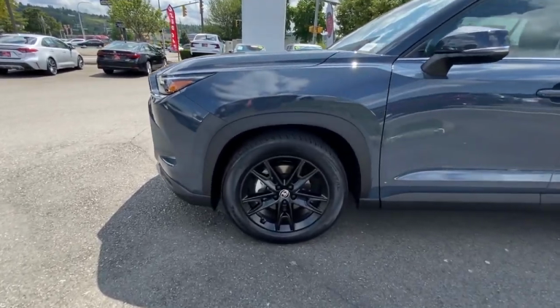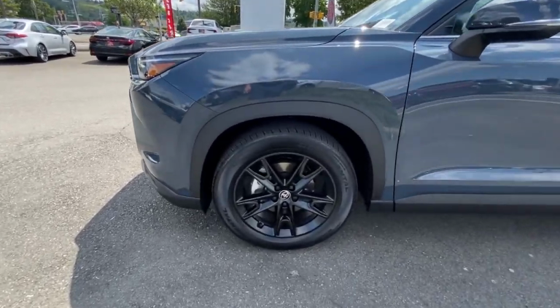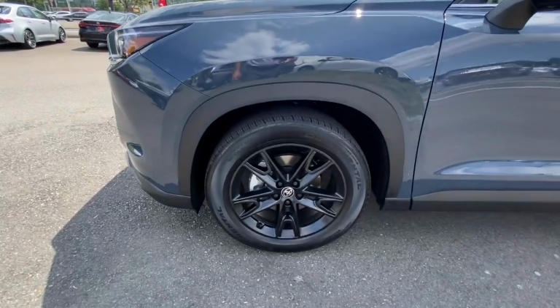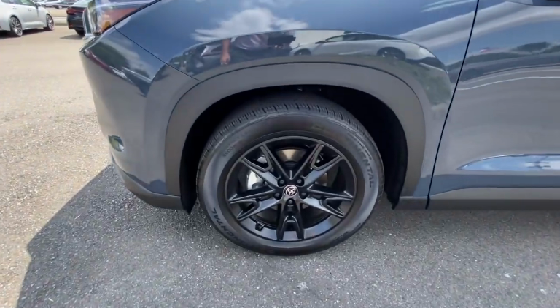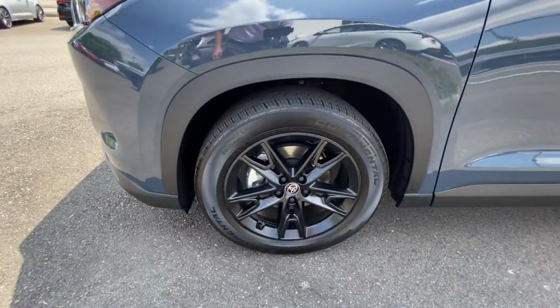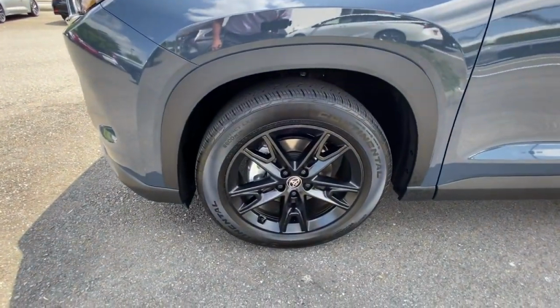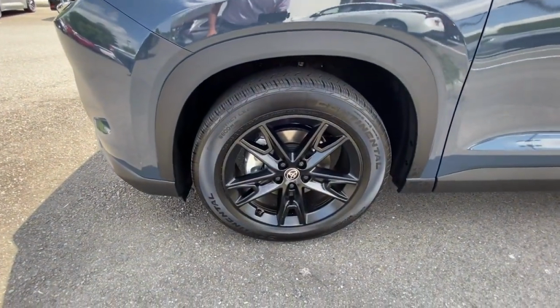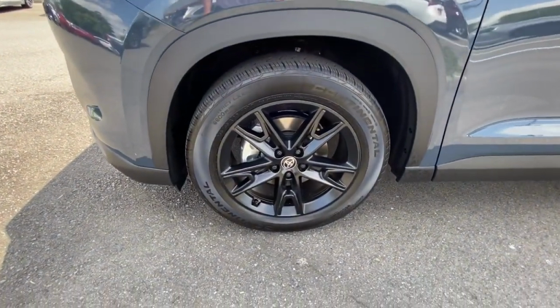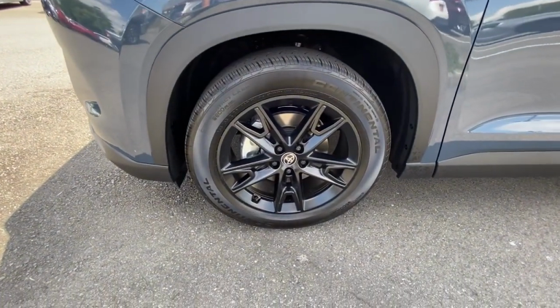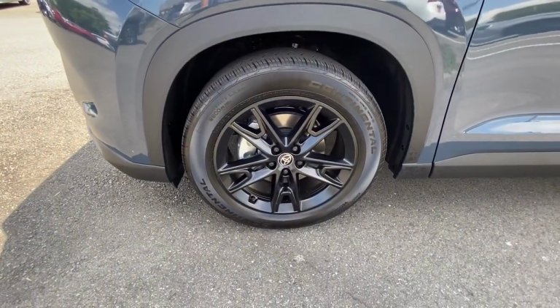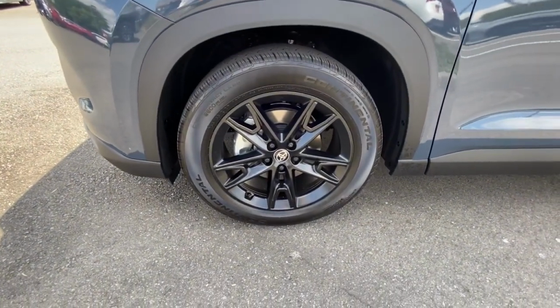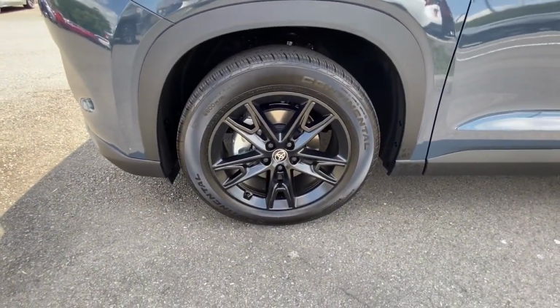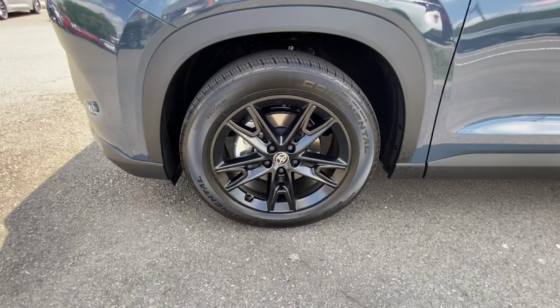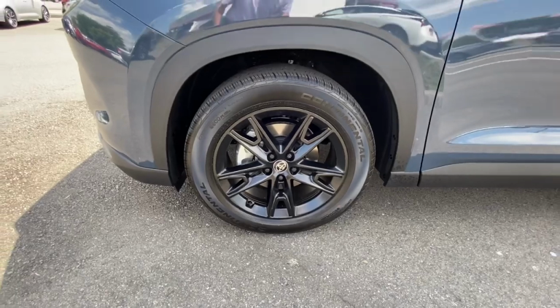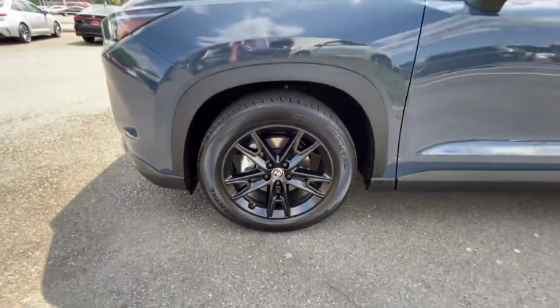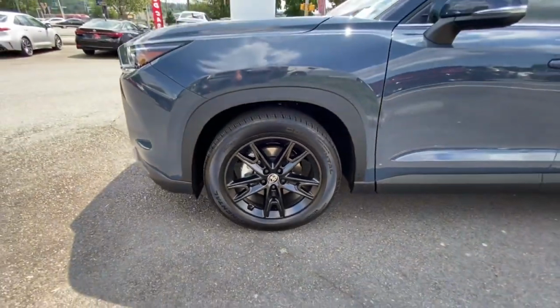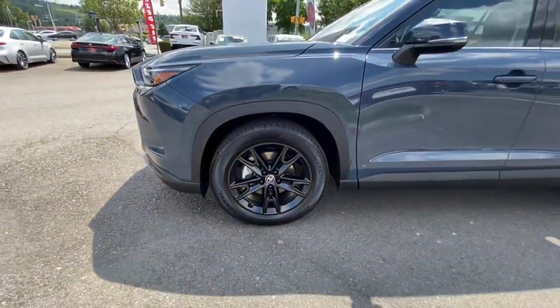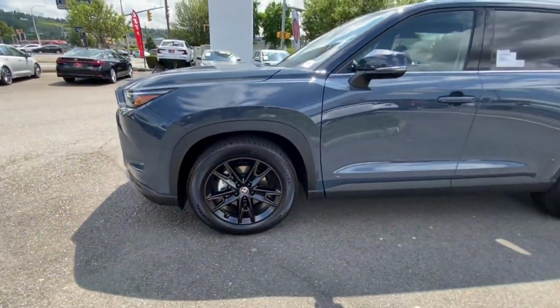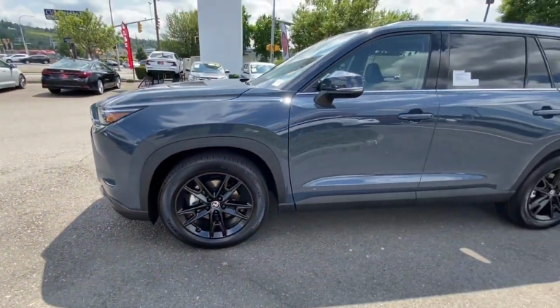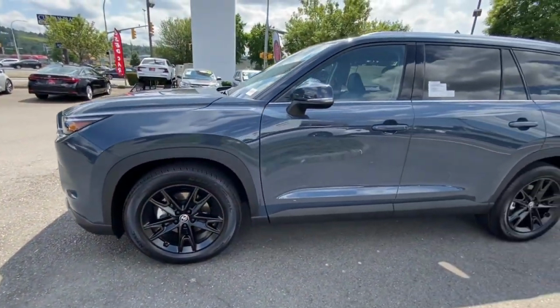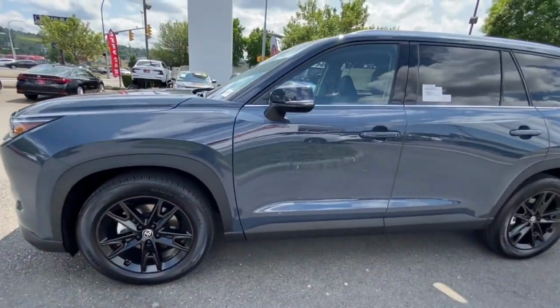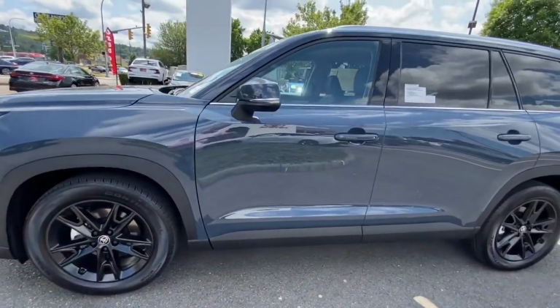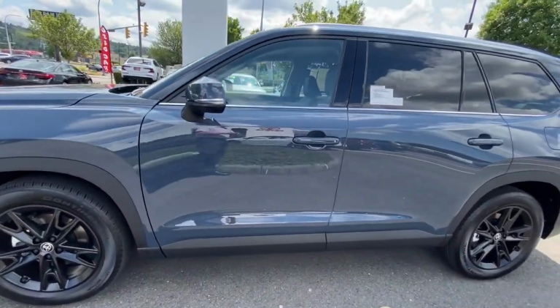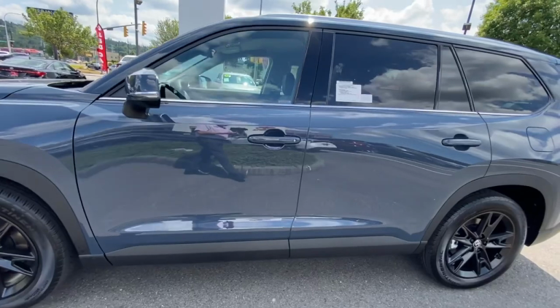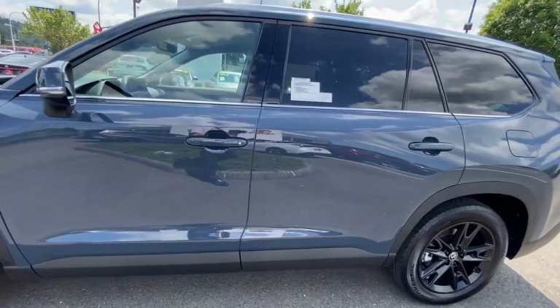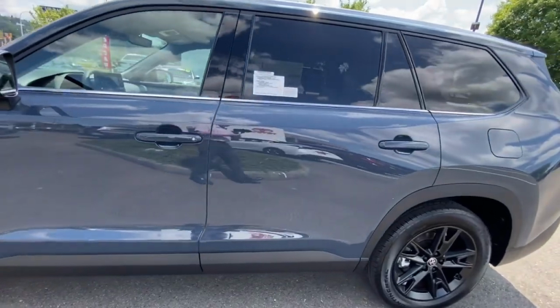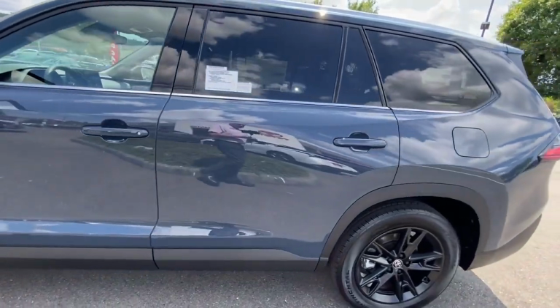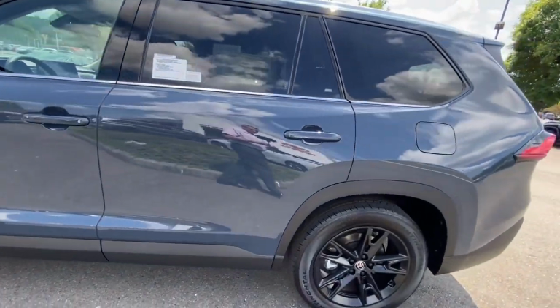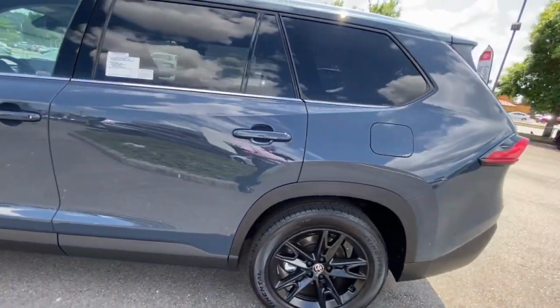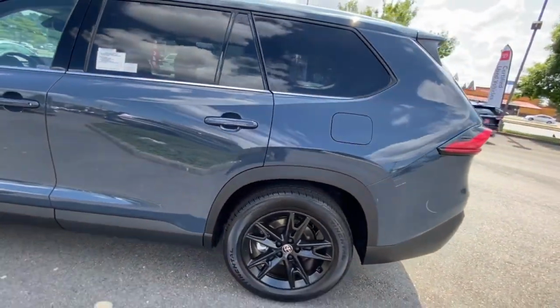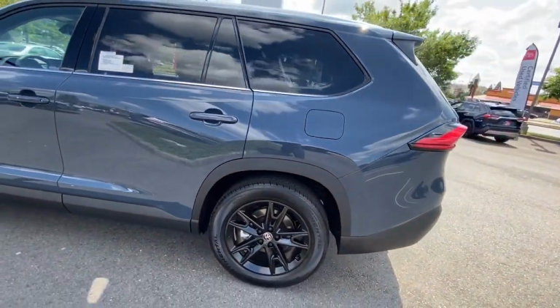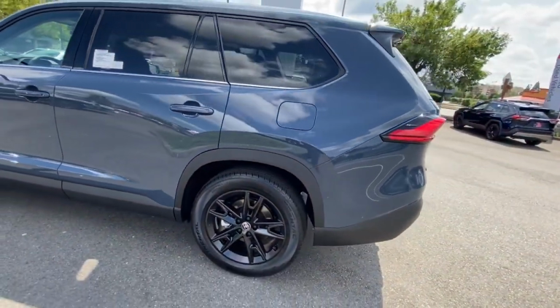The SUV will still tow 5,000 pounds. I love the black wheels — these are 20-inch wheels on this Grand Highlander. Just a really nice body style. The lines are just beautiful.